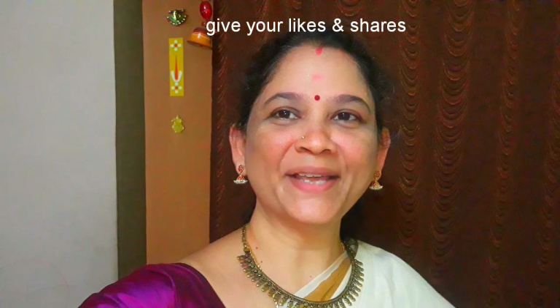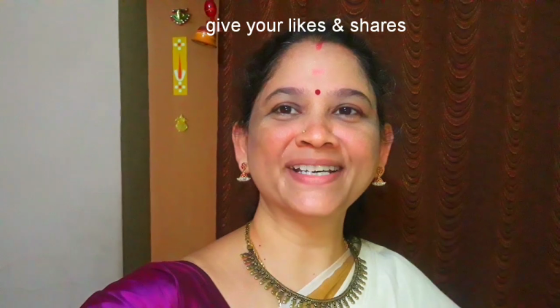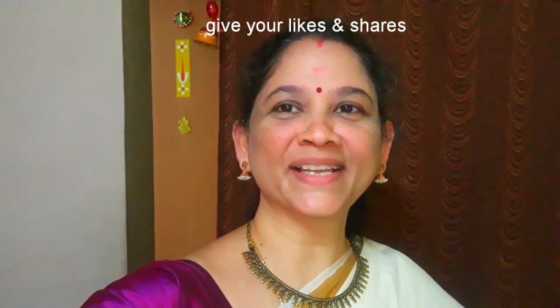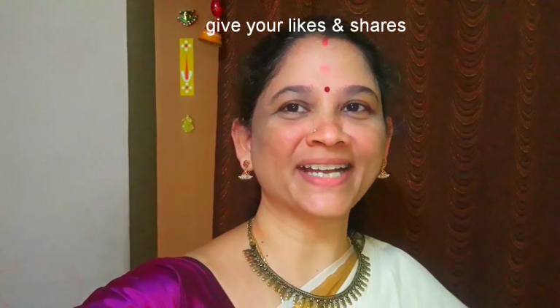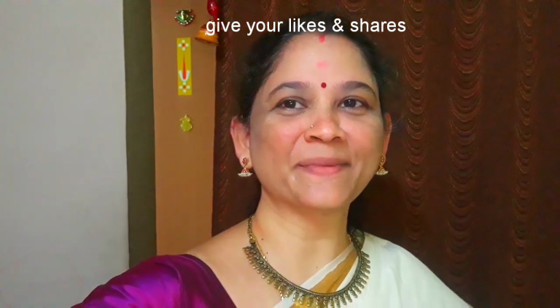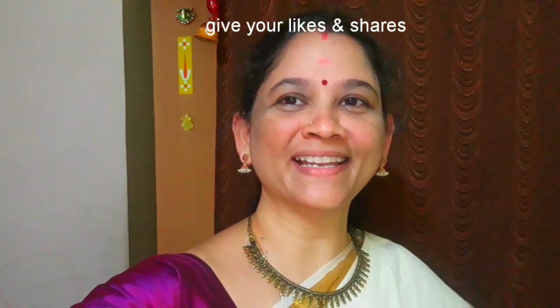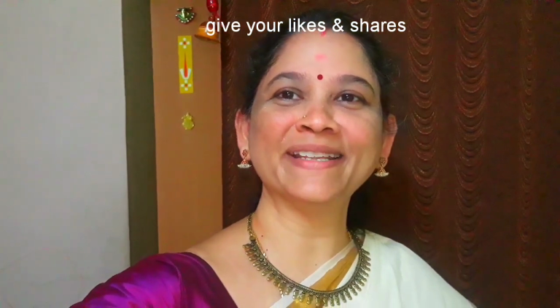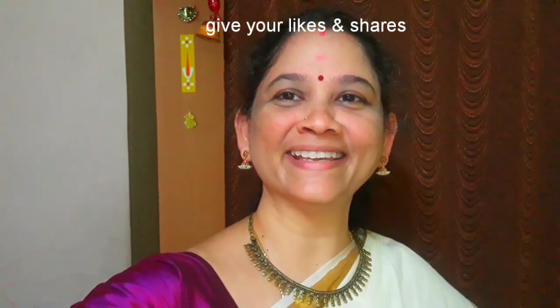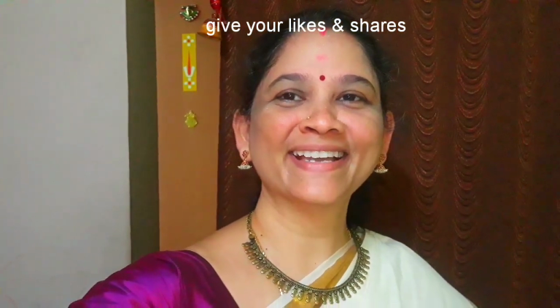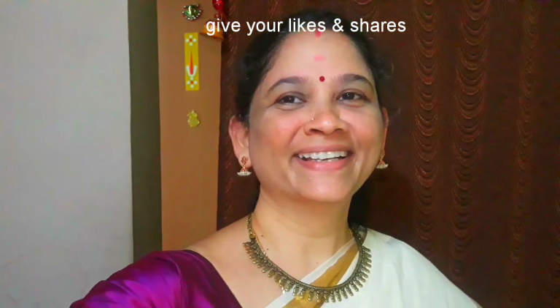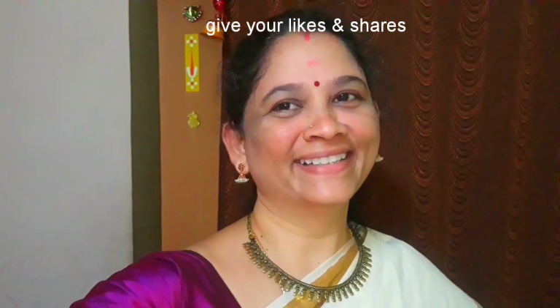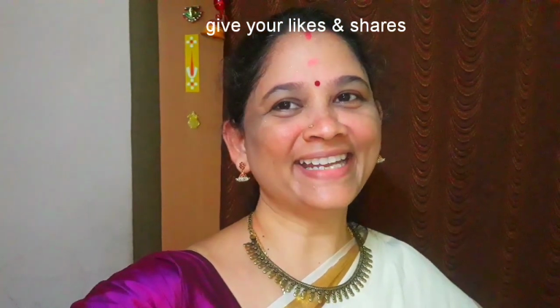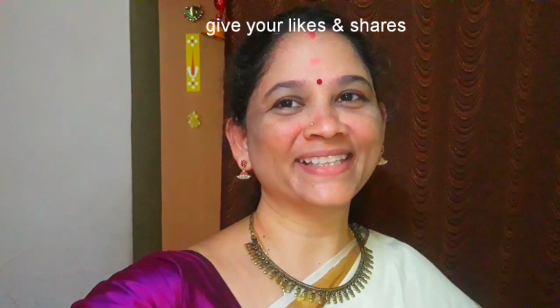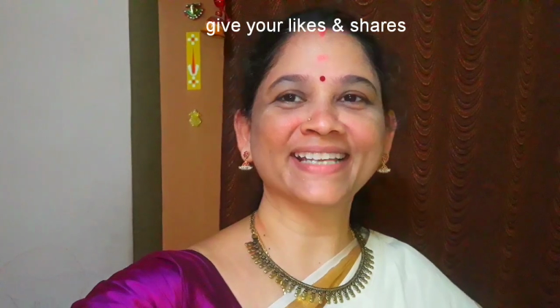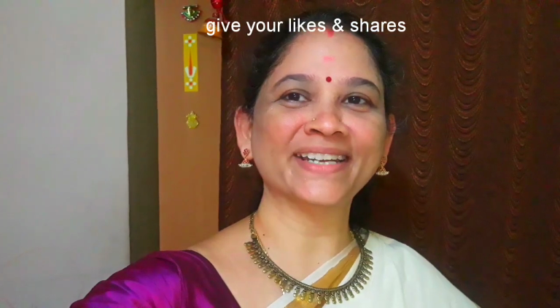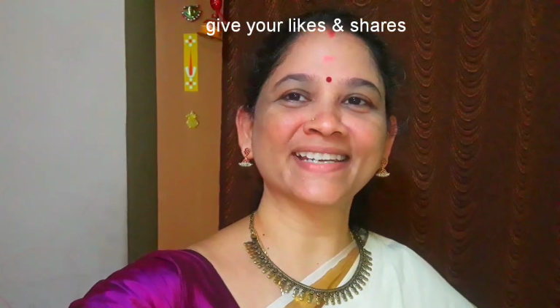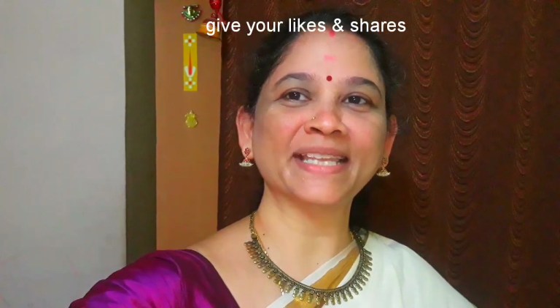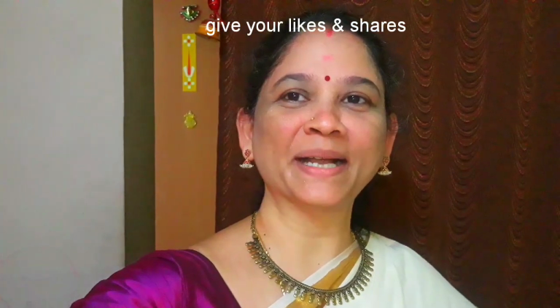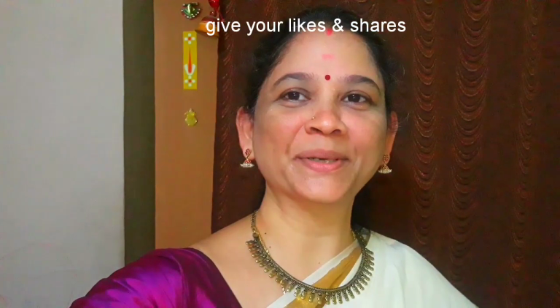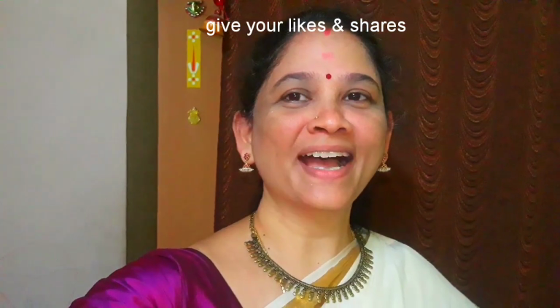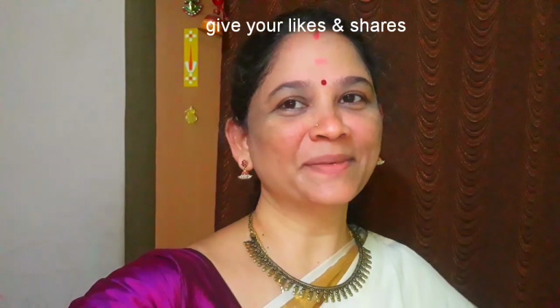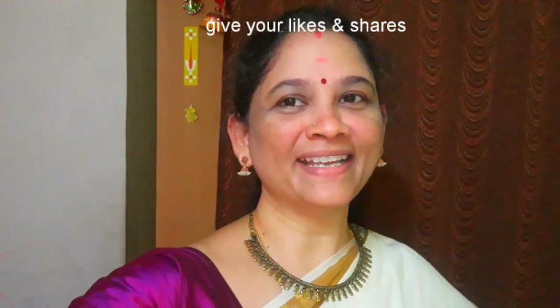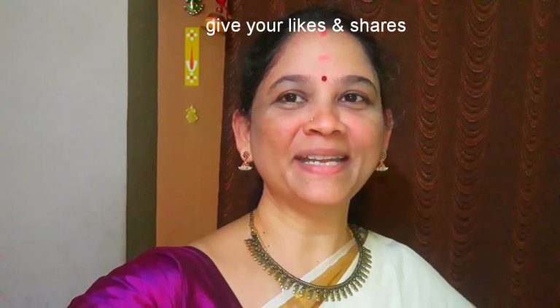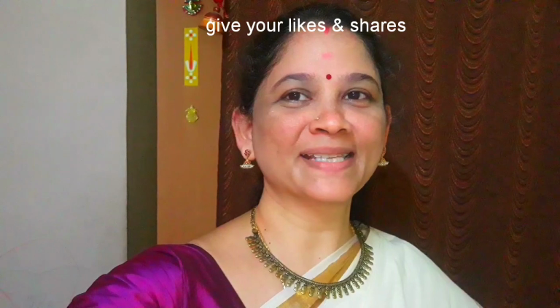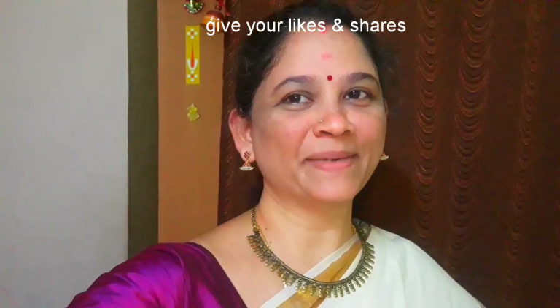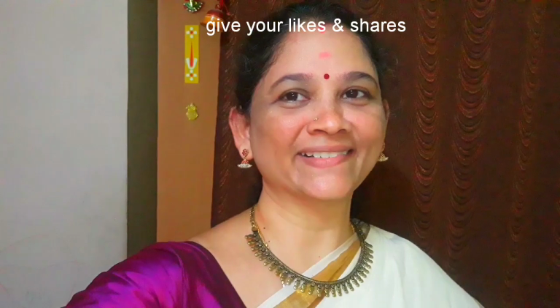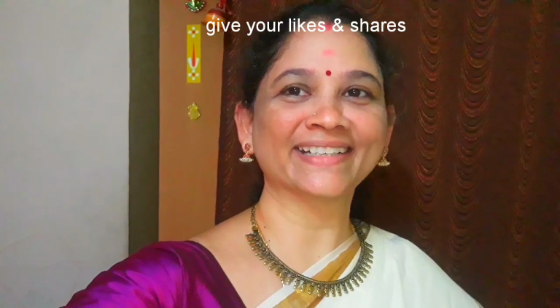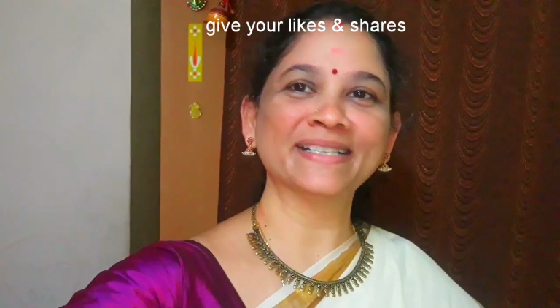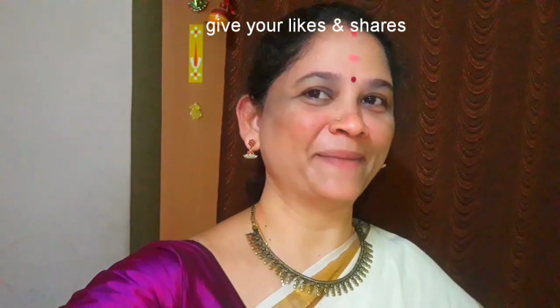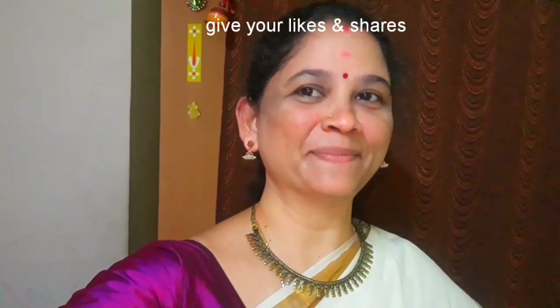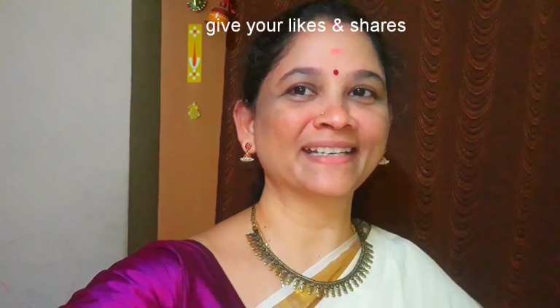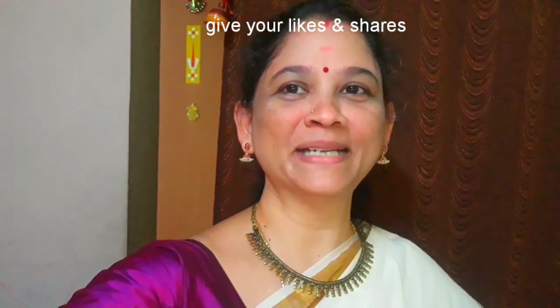Hi viewers! Welcome to Aathu Samayal. How are you? We are going to see an interesting recipe today. If you want to subscribe to the channel, please press the bell button.